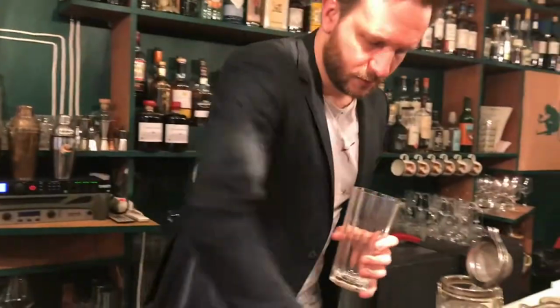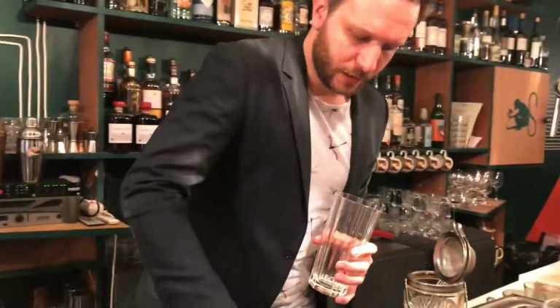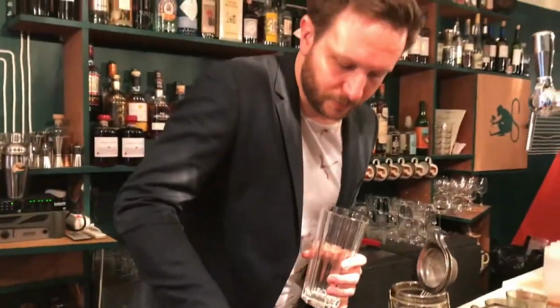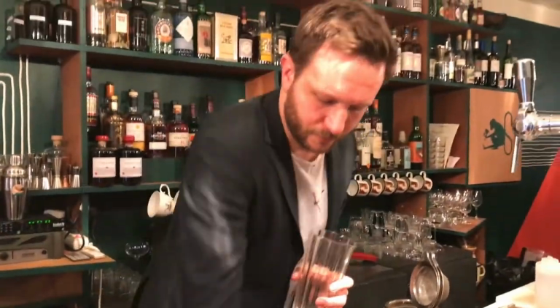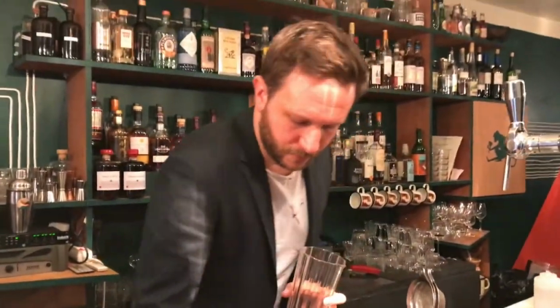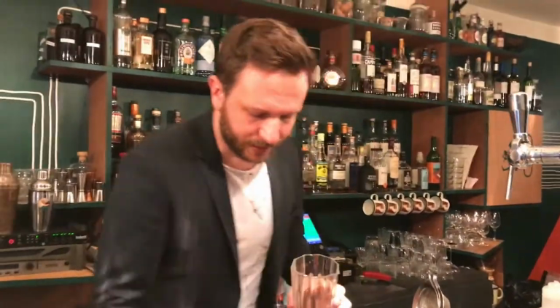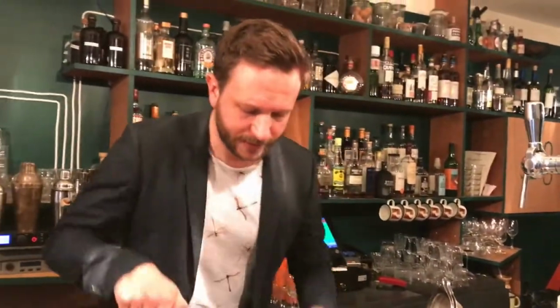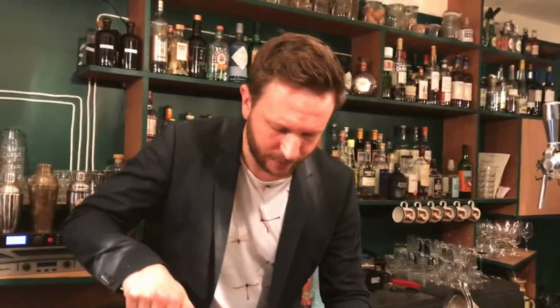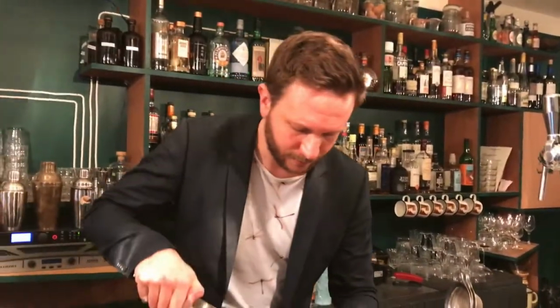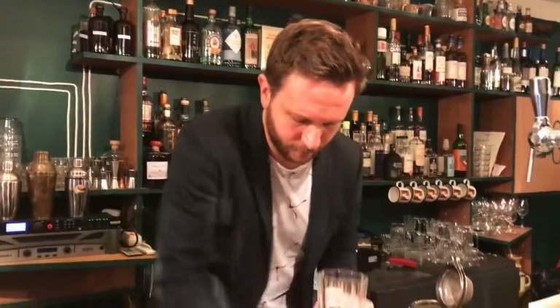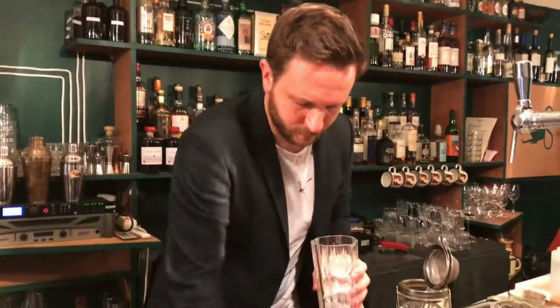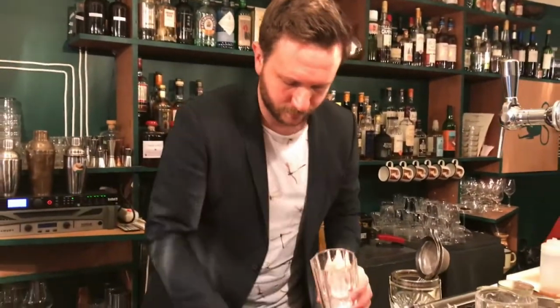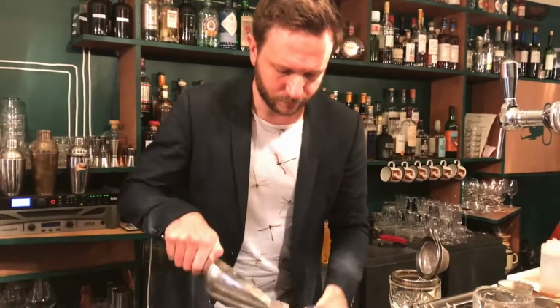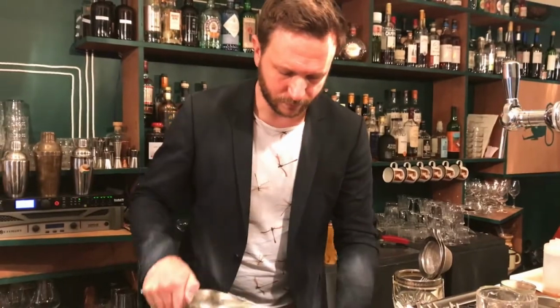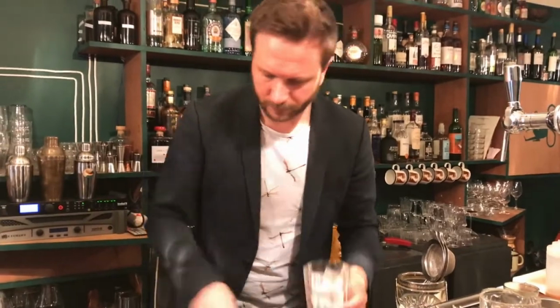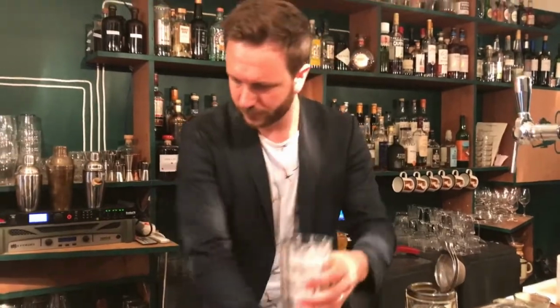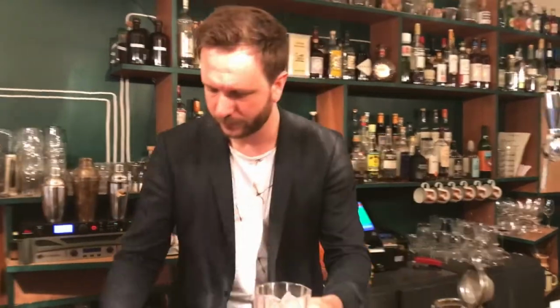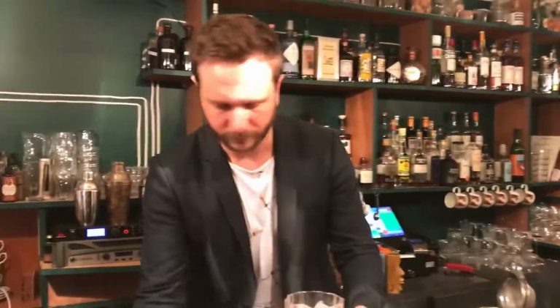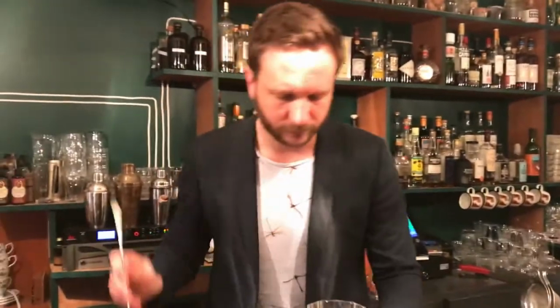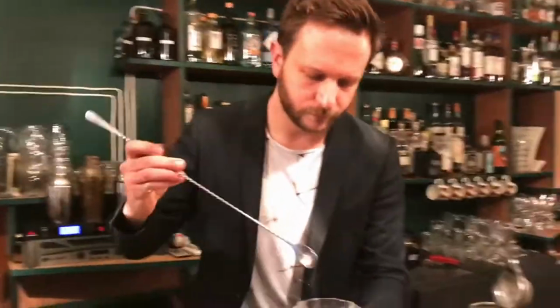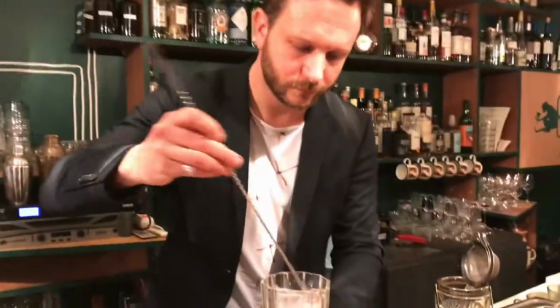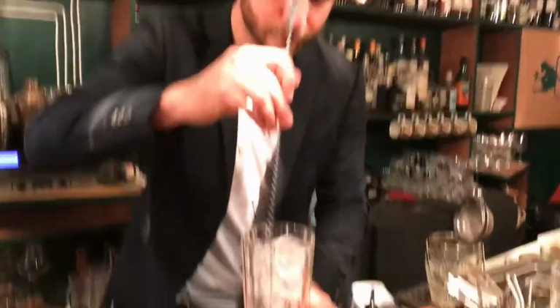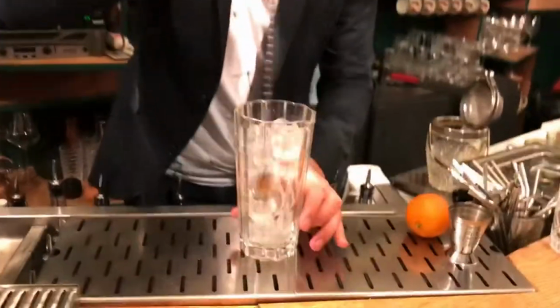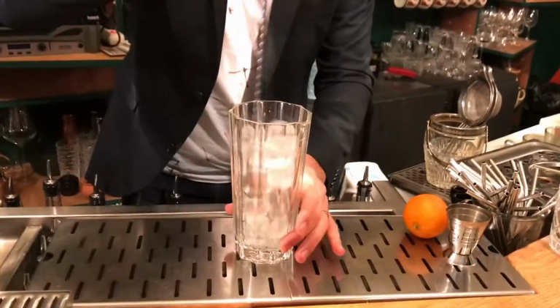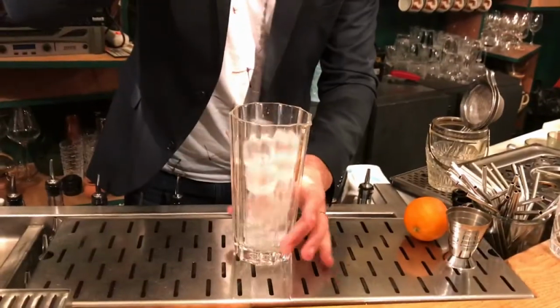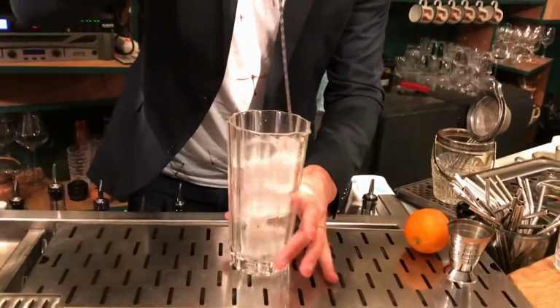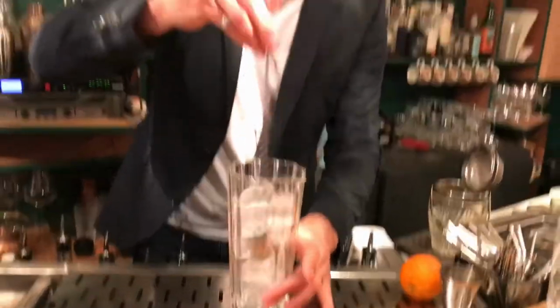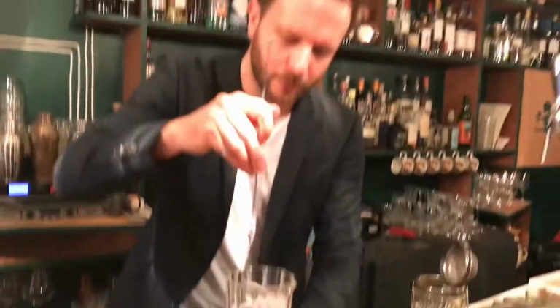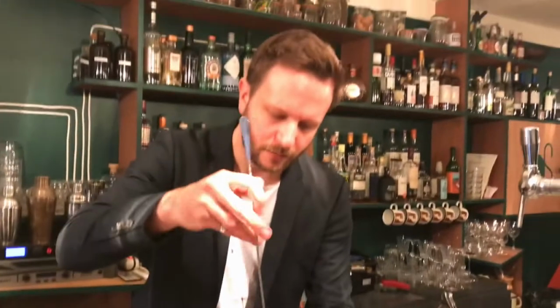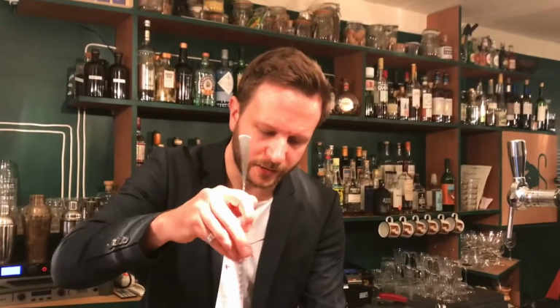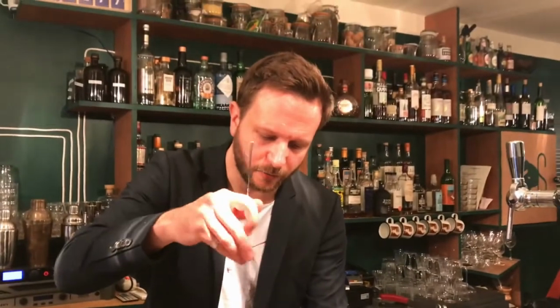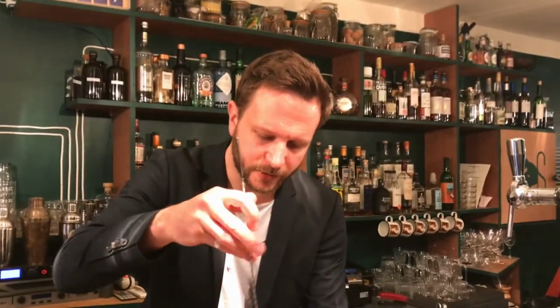I do it on a mixing glass. I make the ice first.